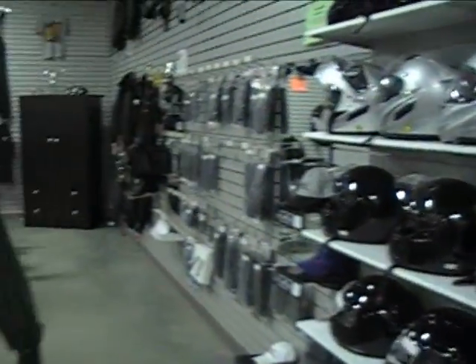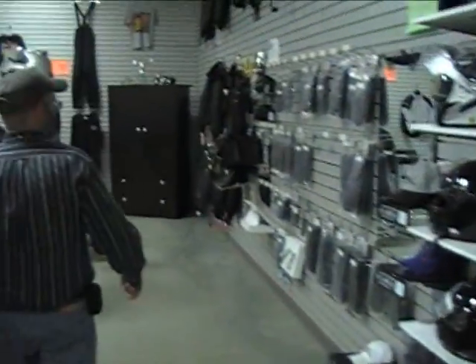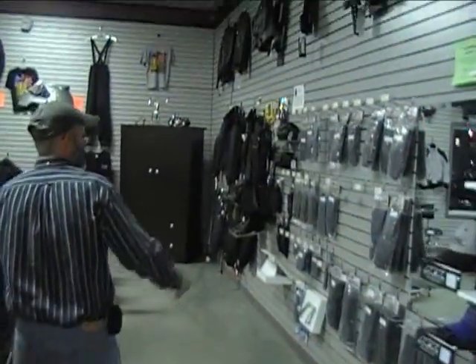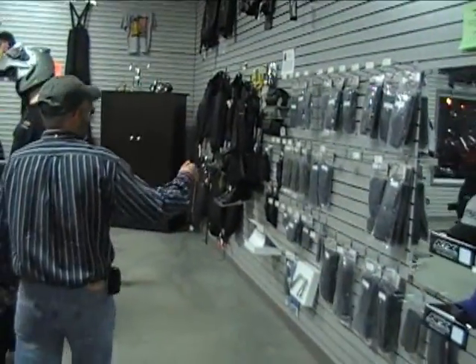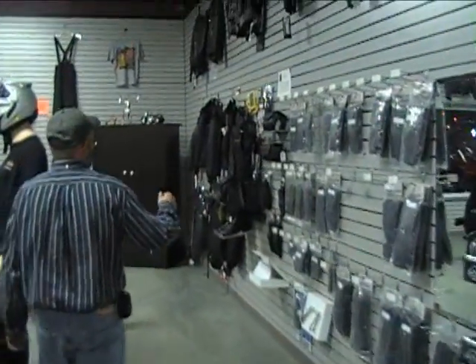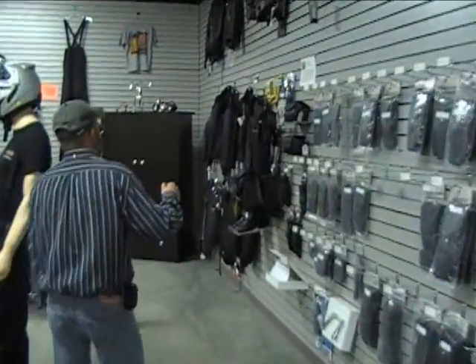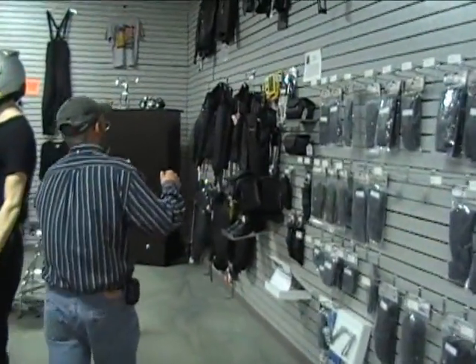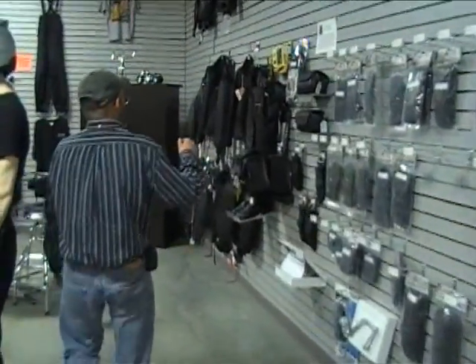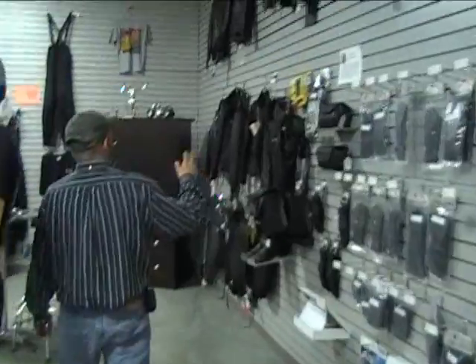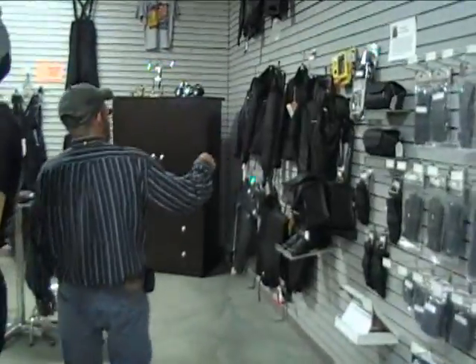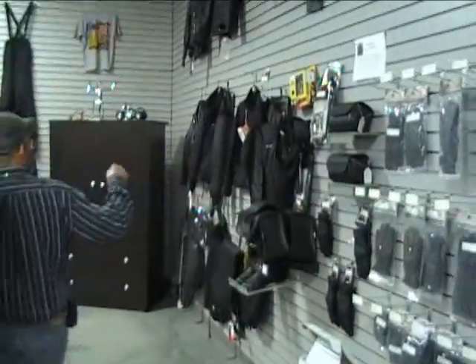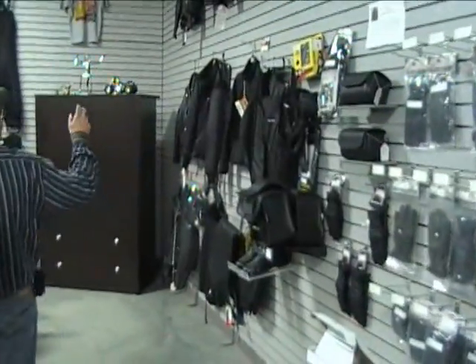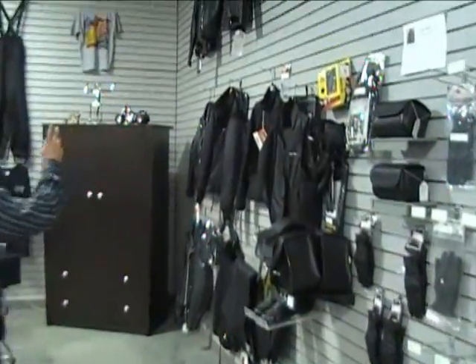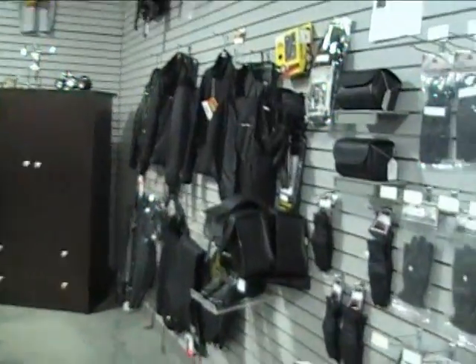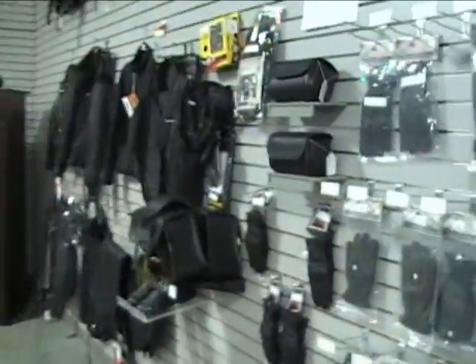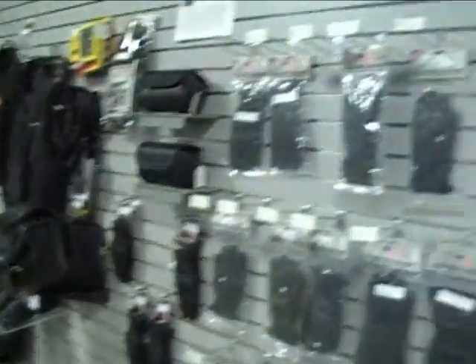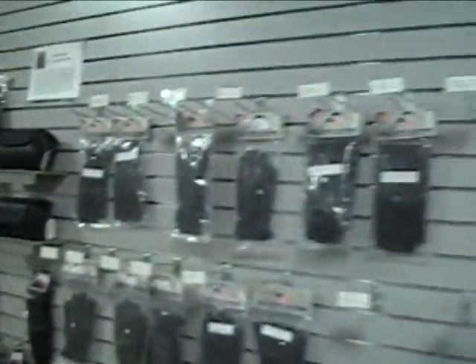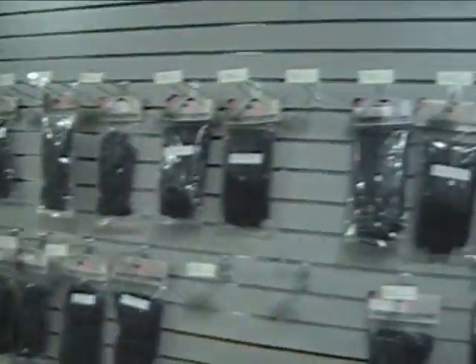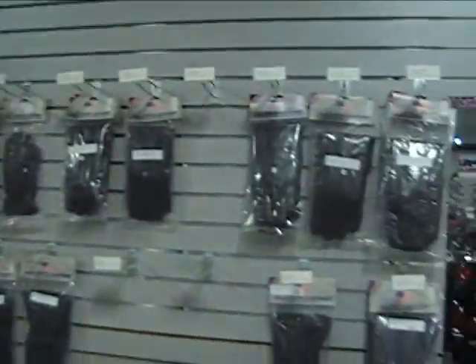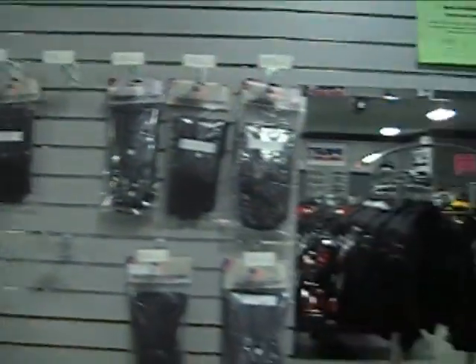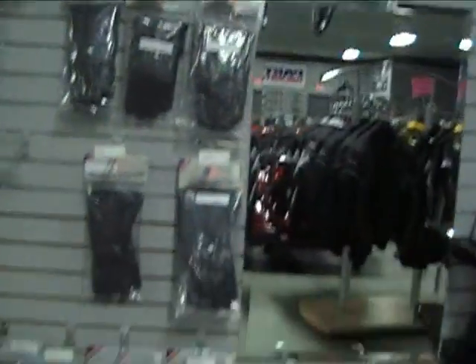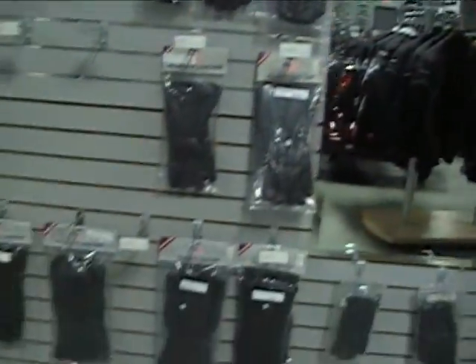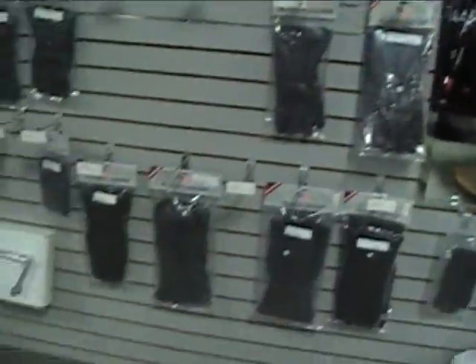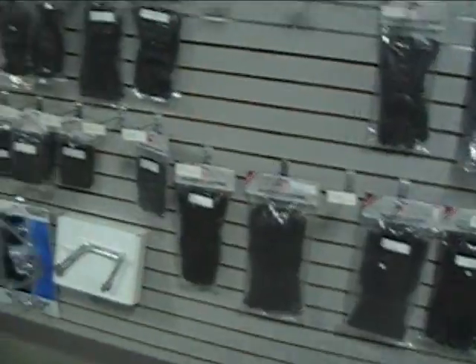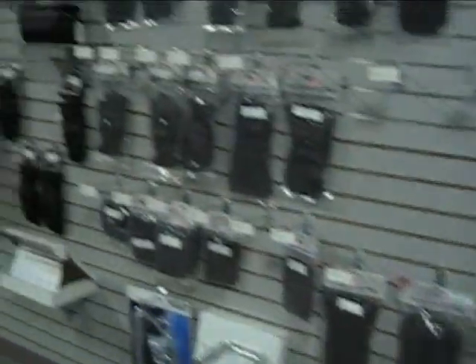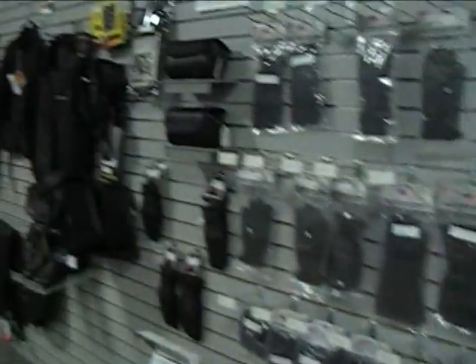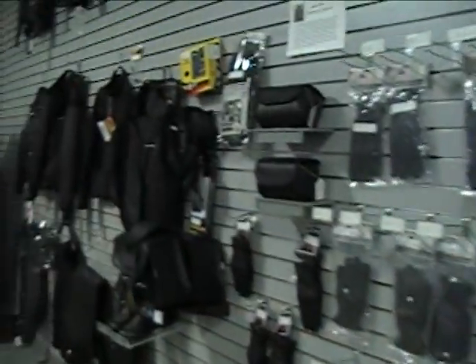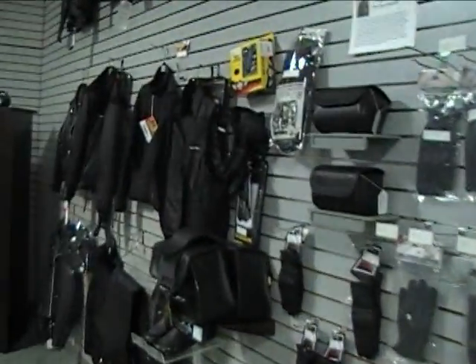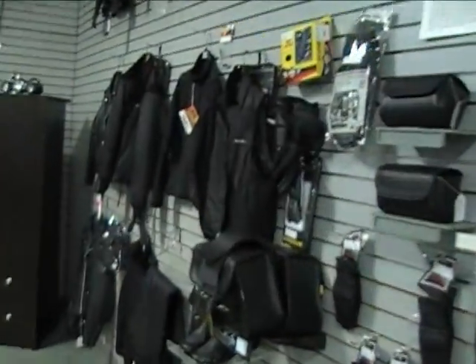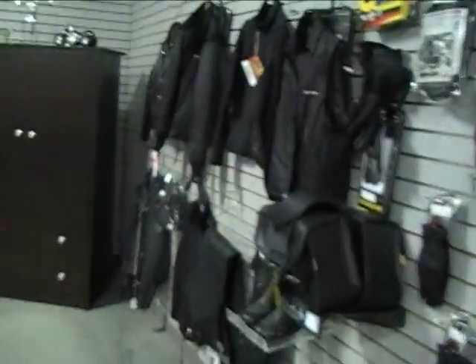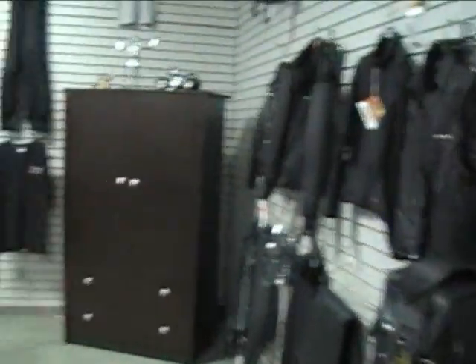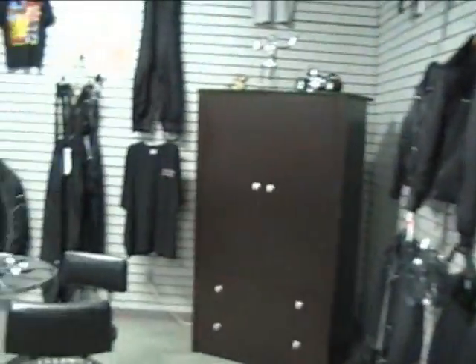We've got gloves, saddle bags, chaps, leather jackets, and a lot of riding apparel. We've got rain suits. Got a lot of everything in here.